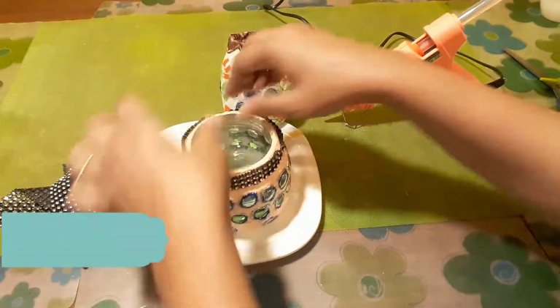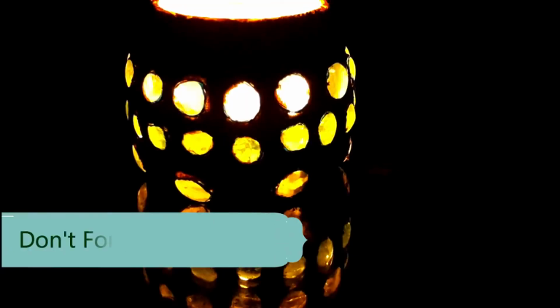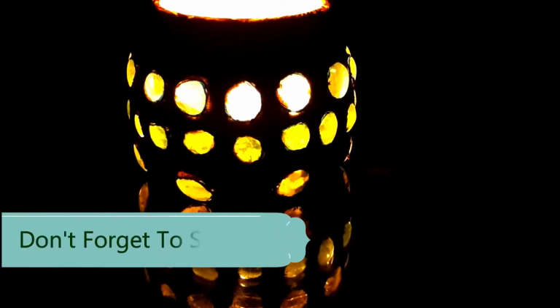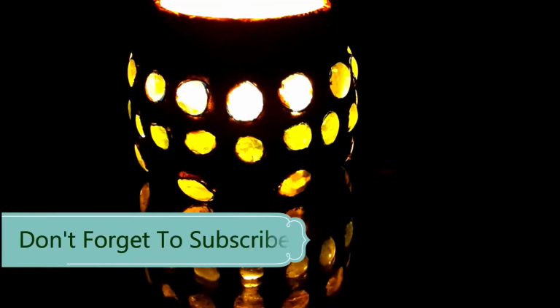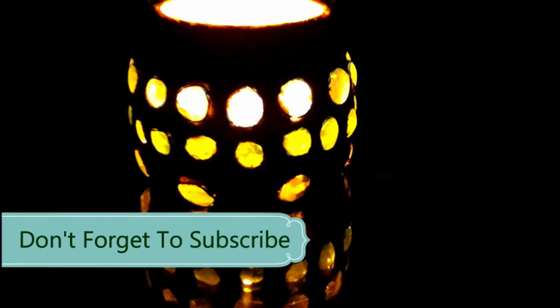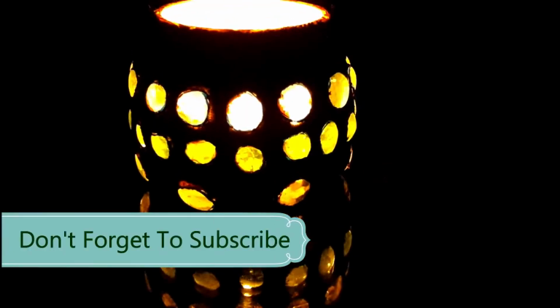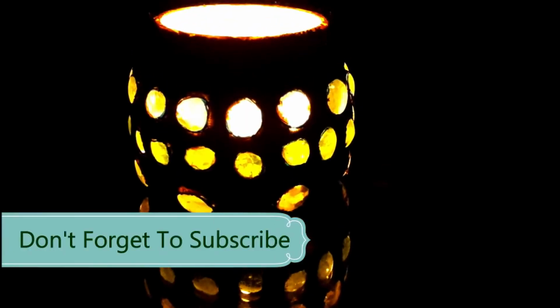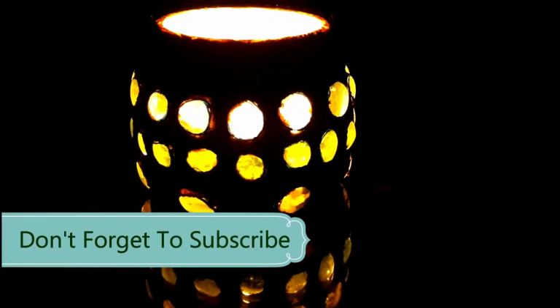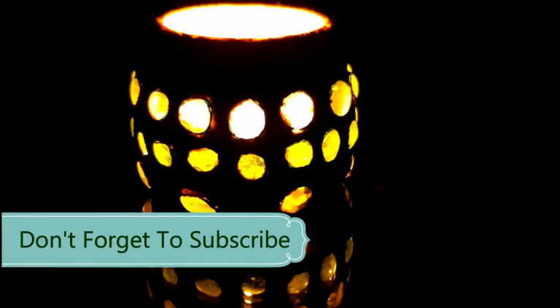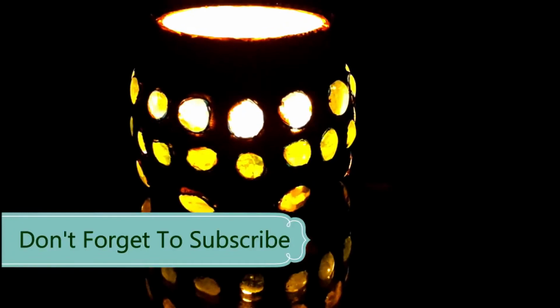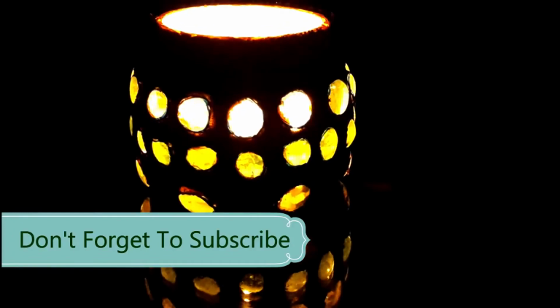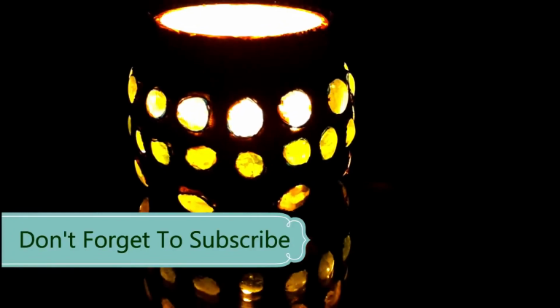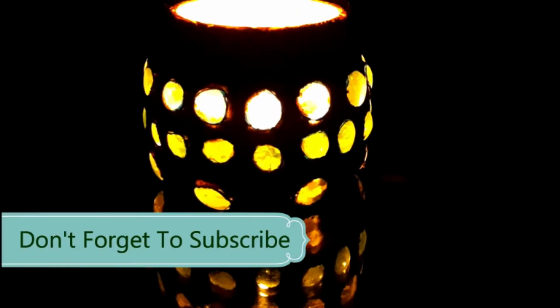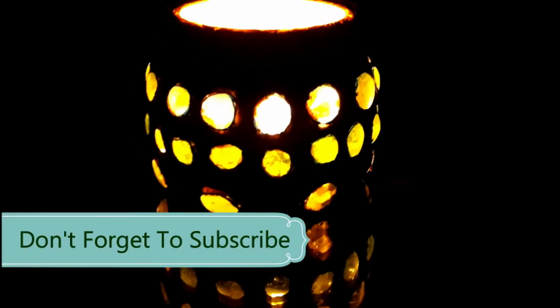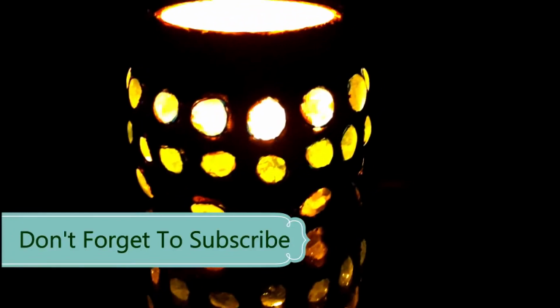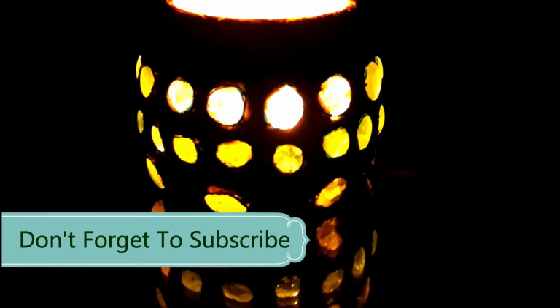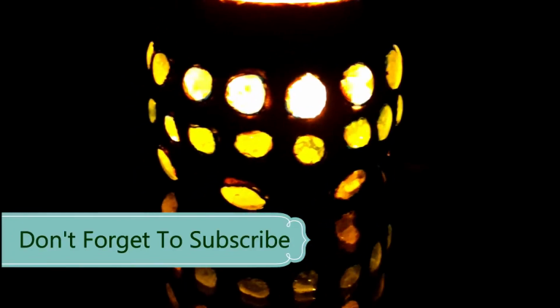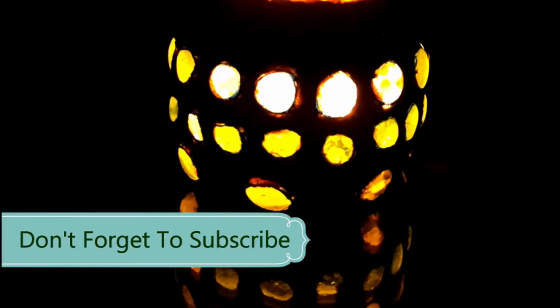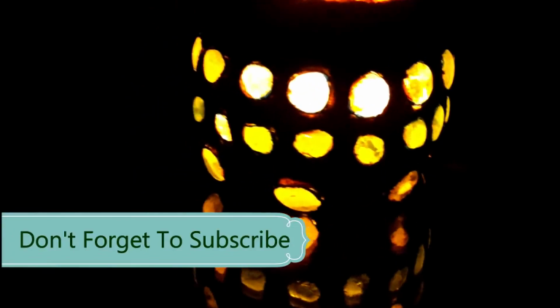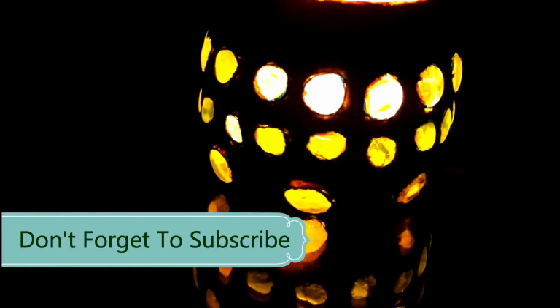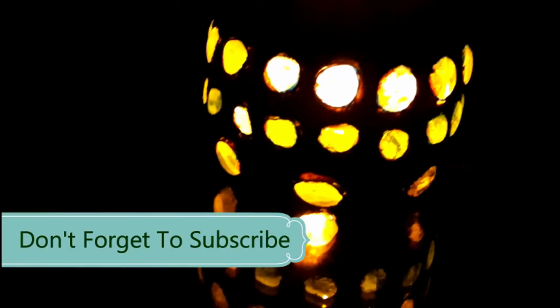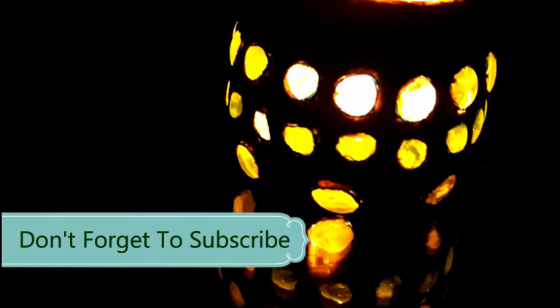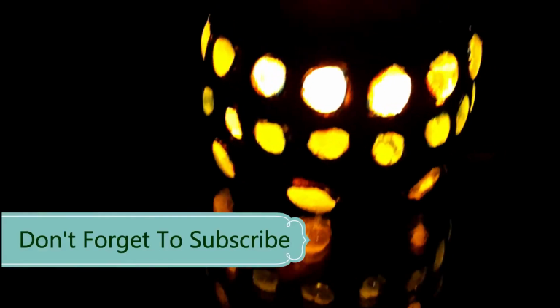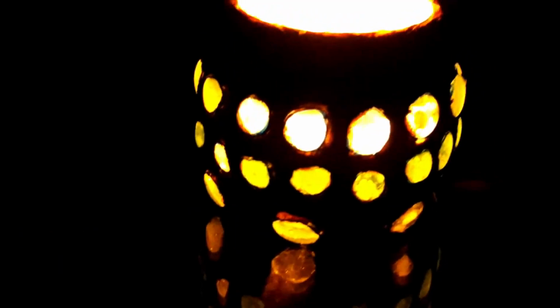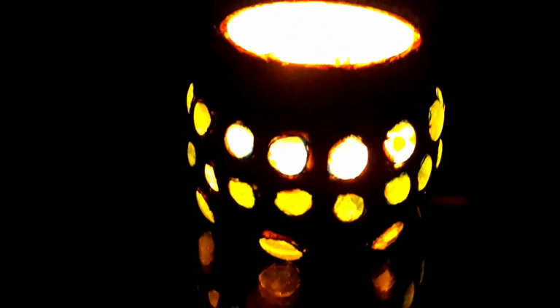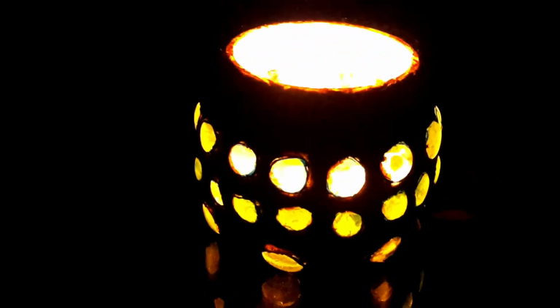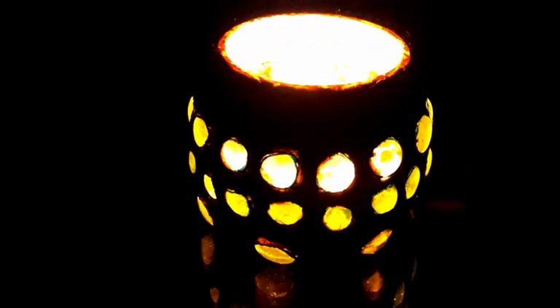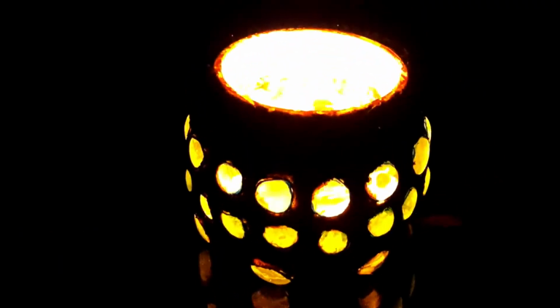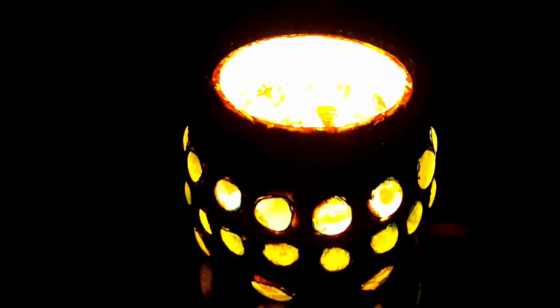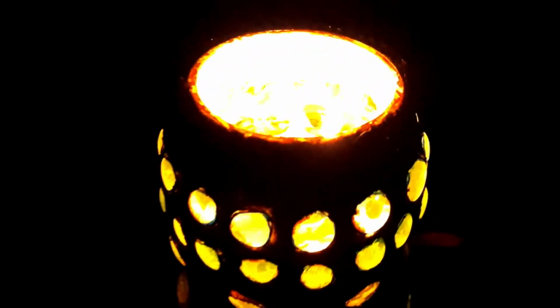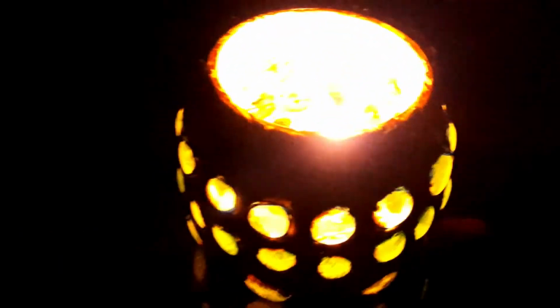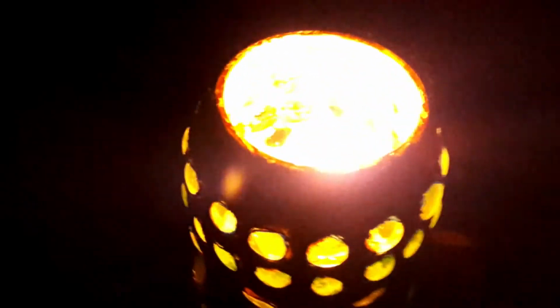Here is the finished product with a flickering tea light candle inside. I hope you enjoyed this video — thank you for watching. Don't forget to subscribe!